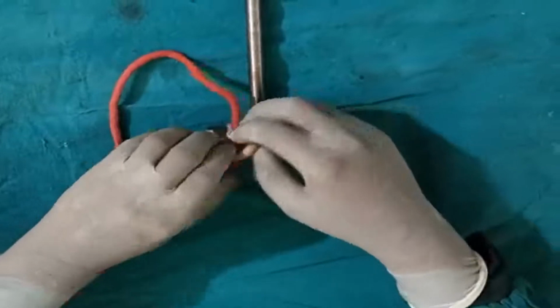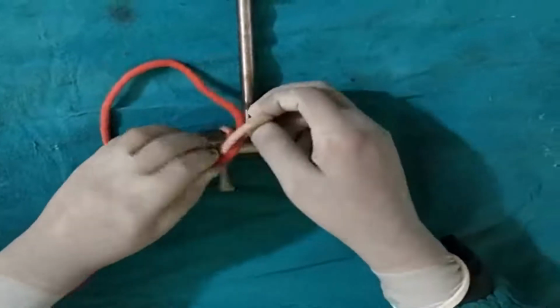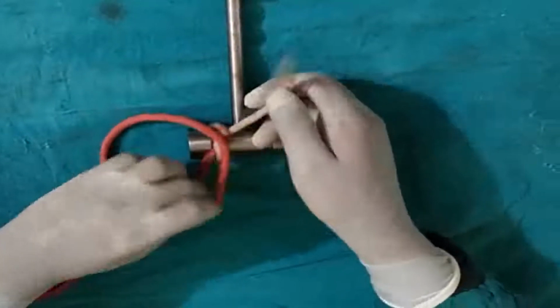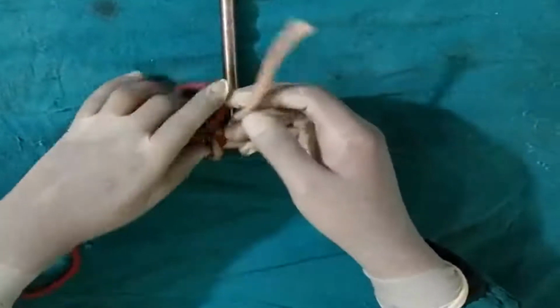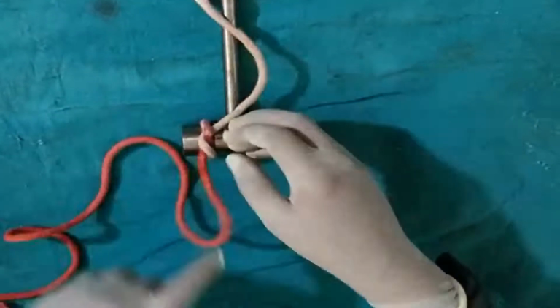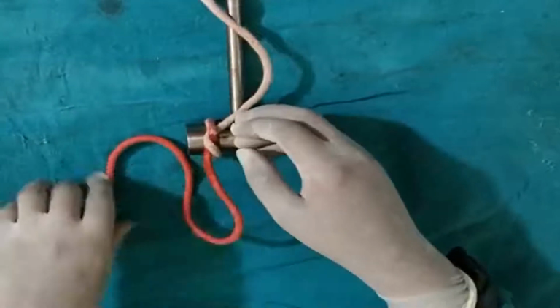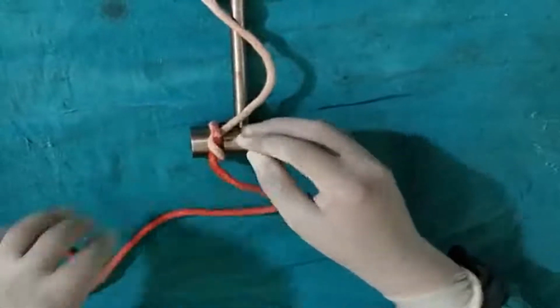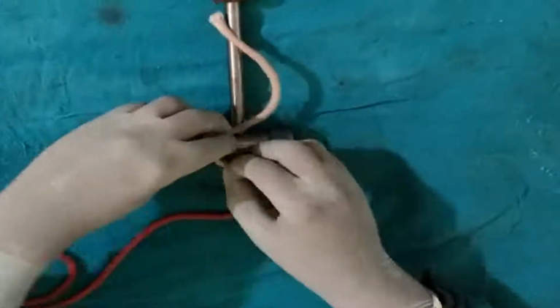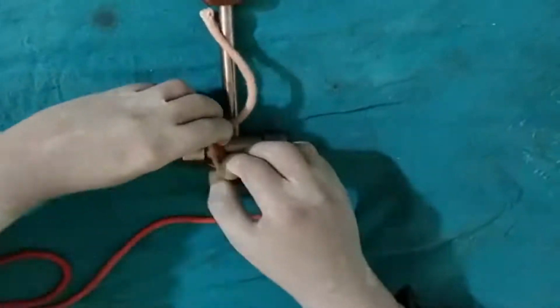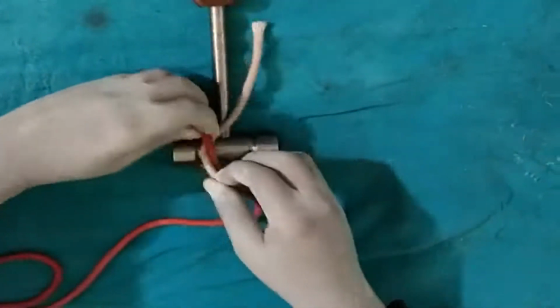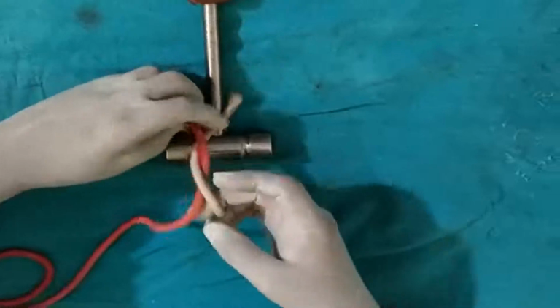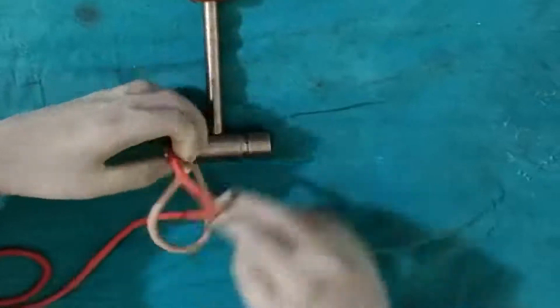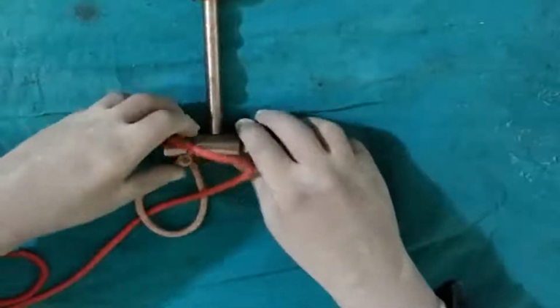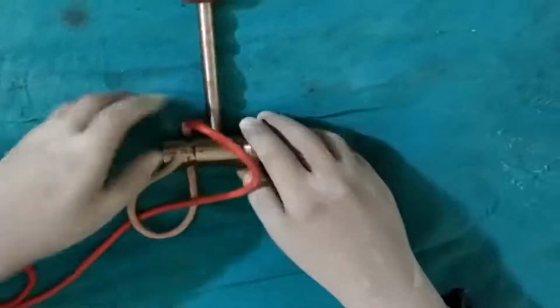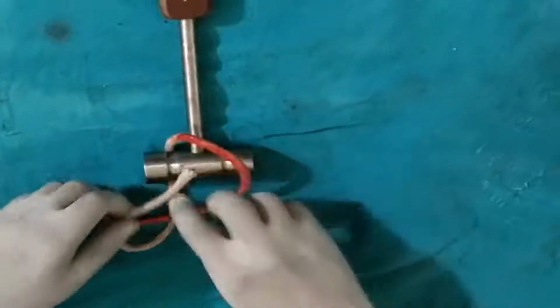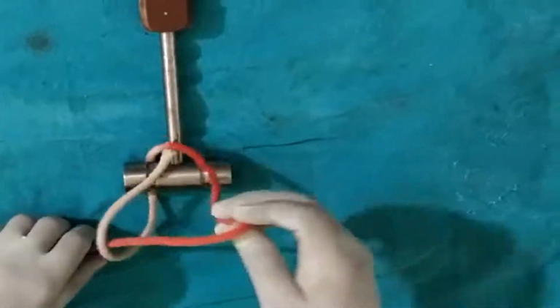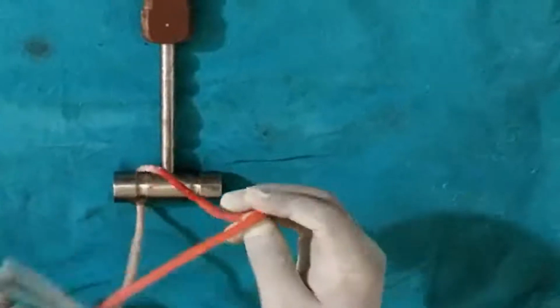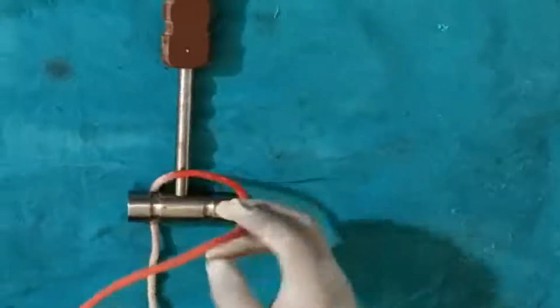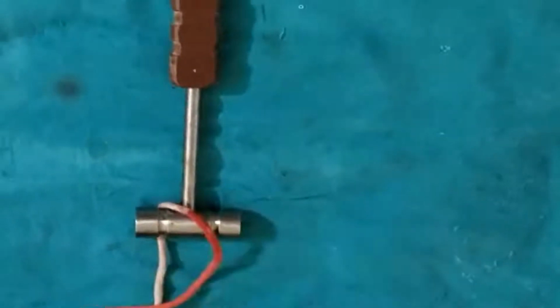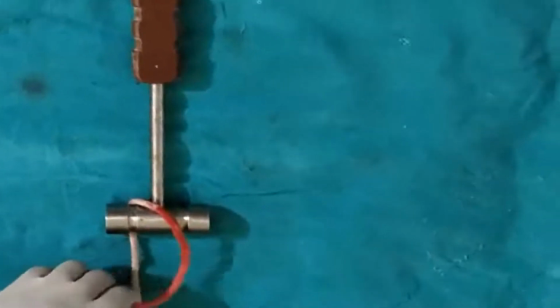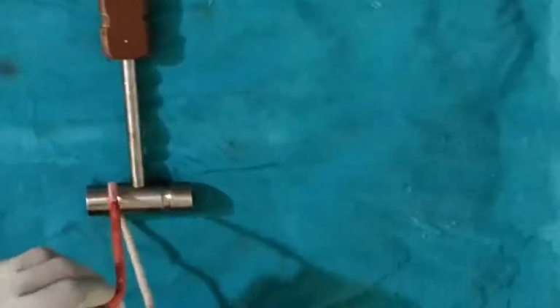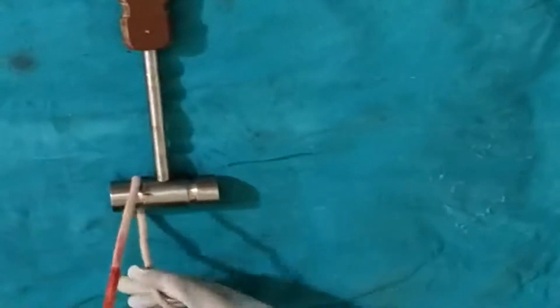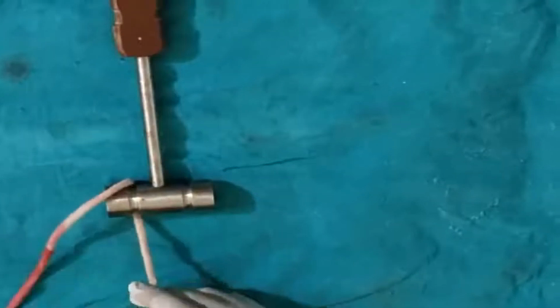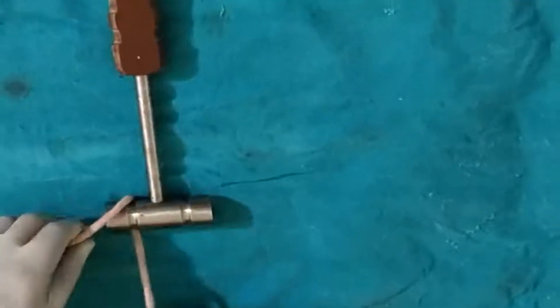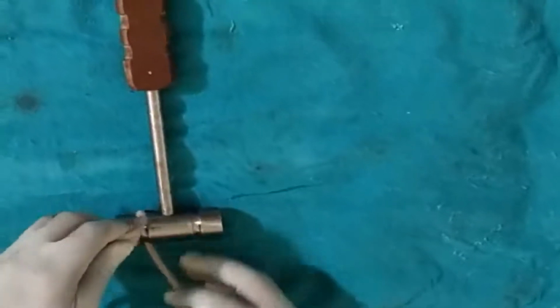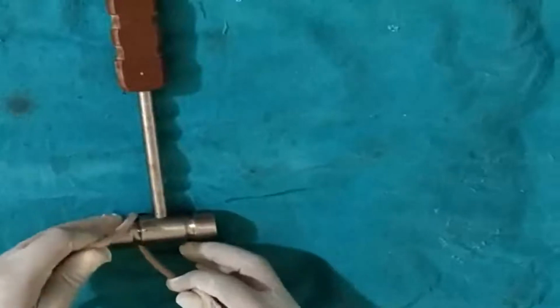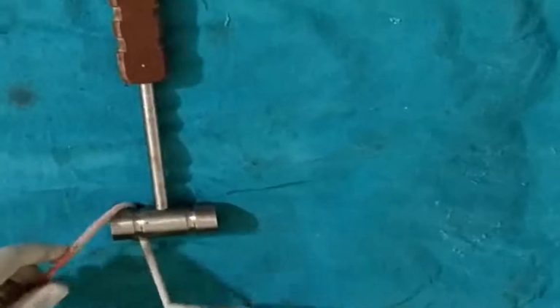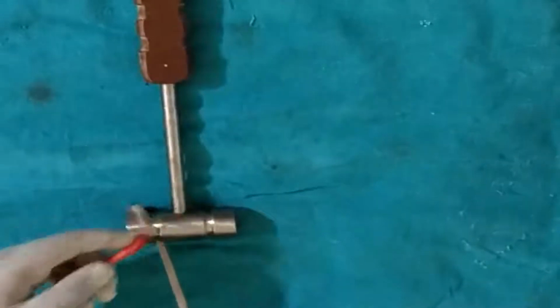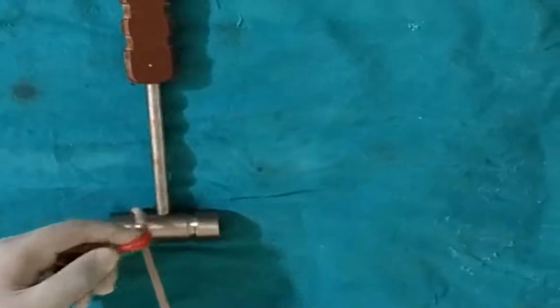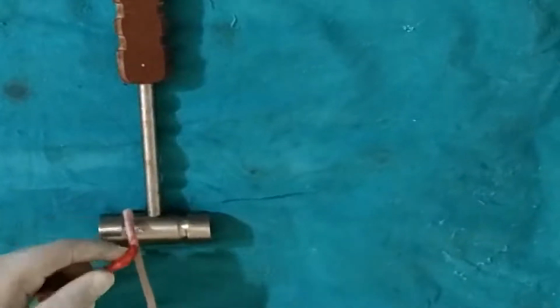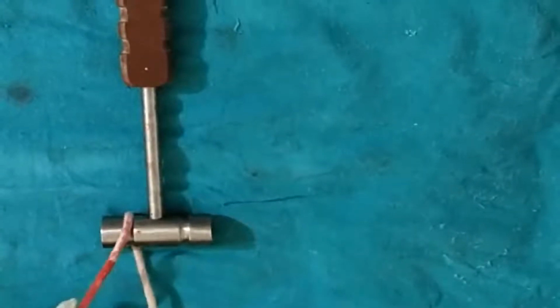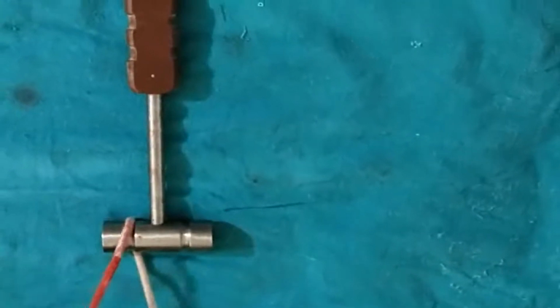The one-hand tie is very useful where the space is less or where you cannot reach with the instrument. Definitely the one-hand tie is very useful in those situations.